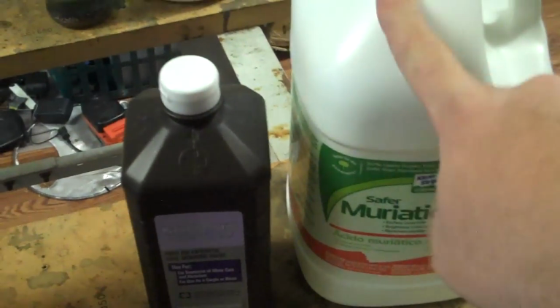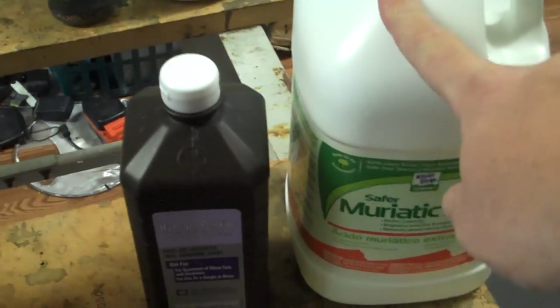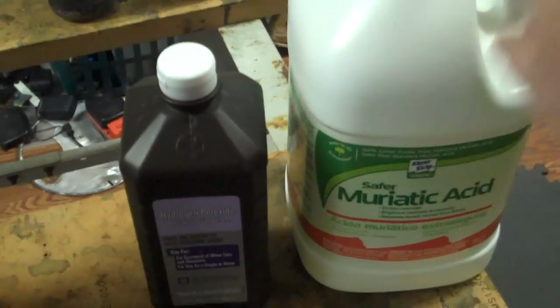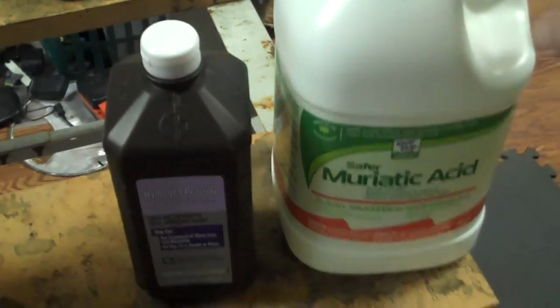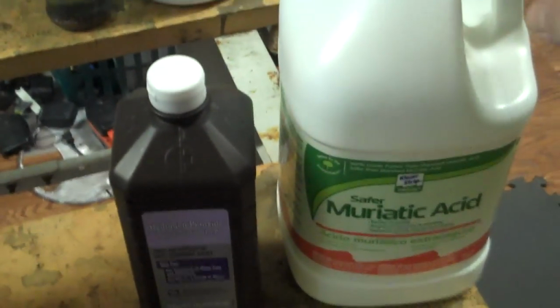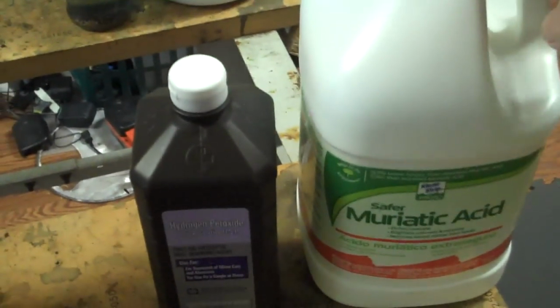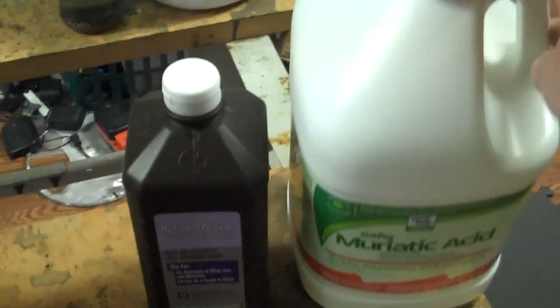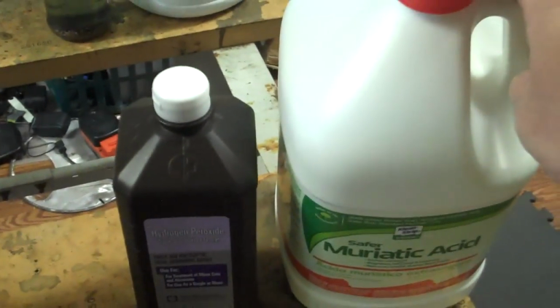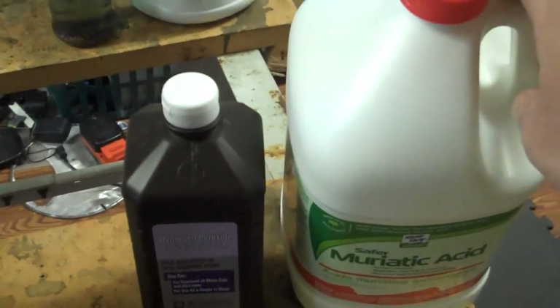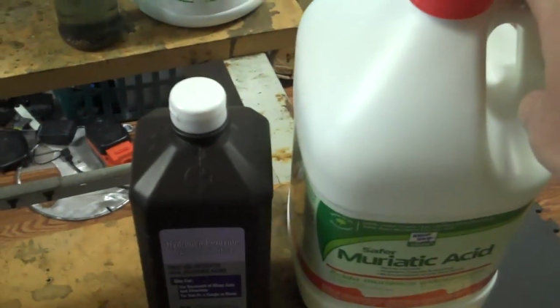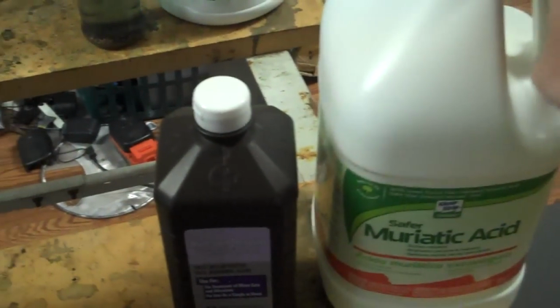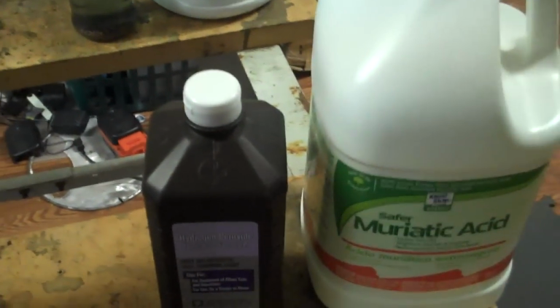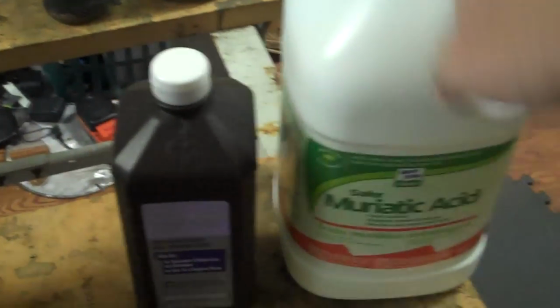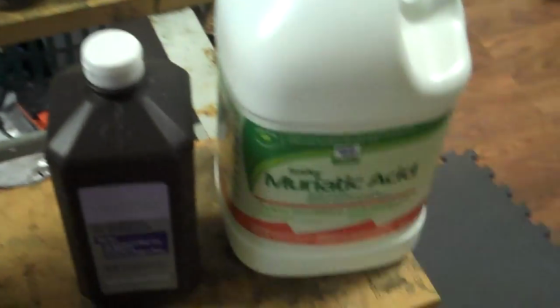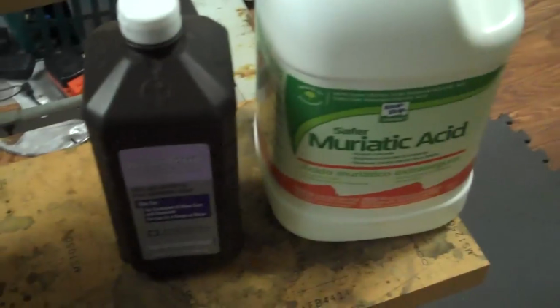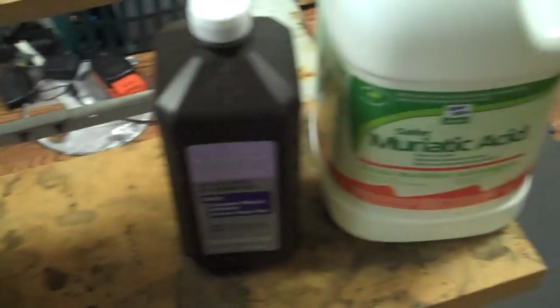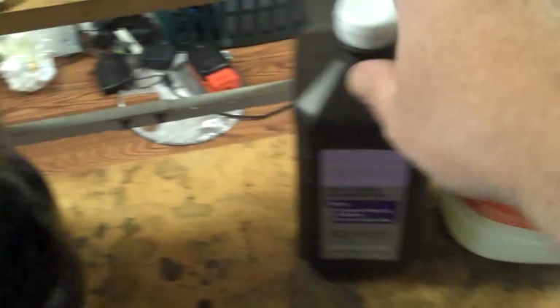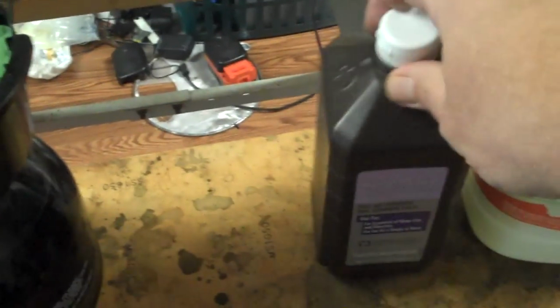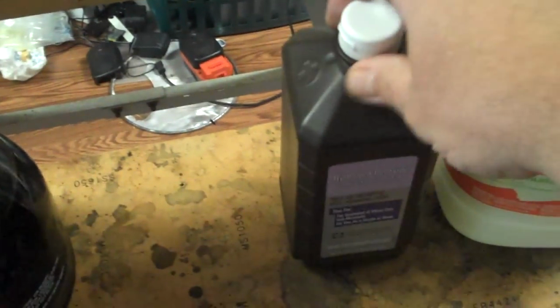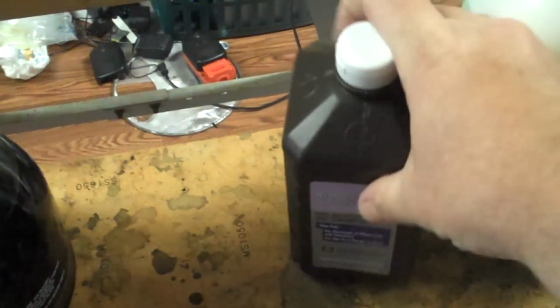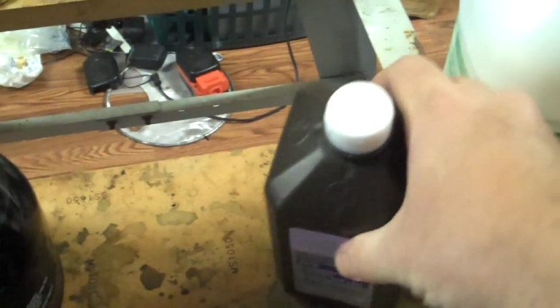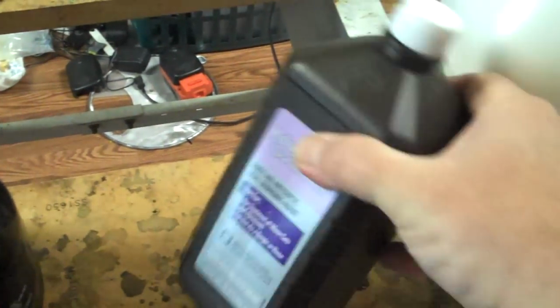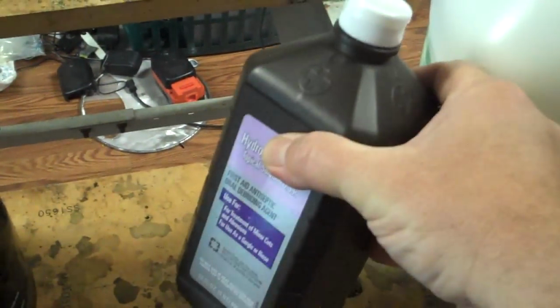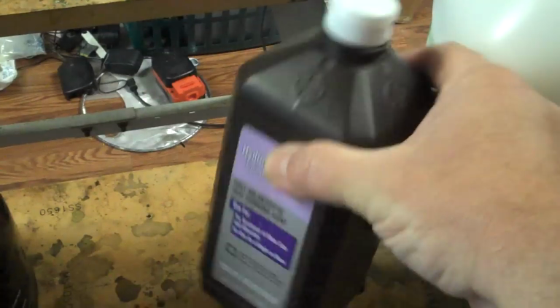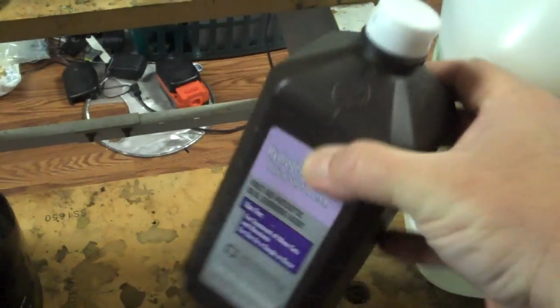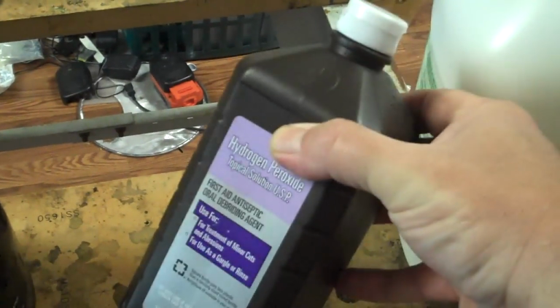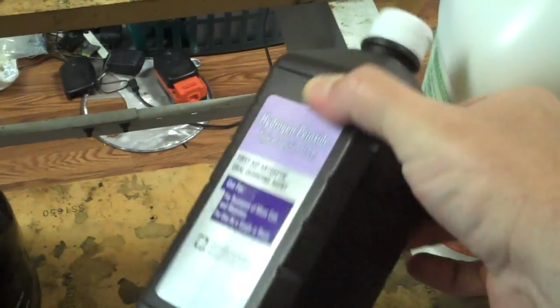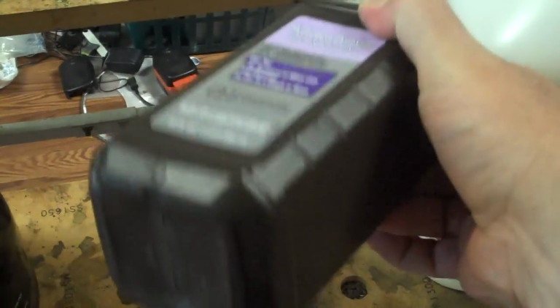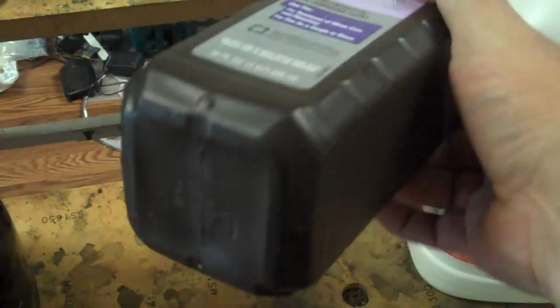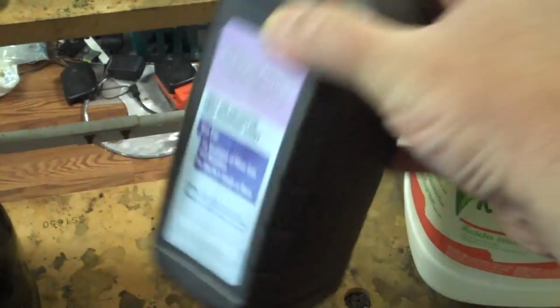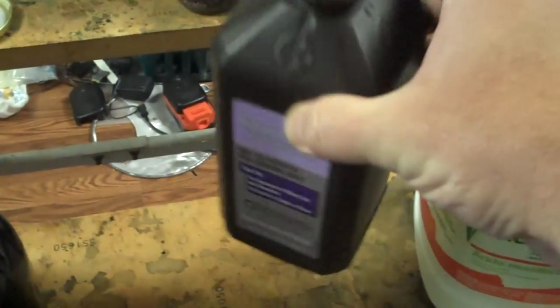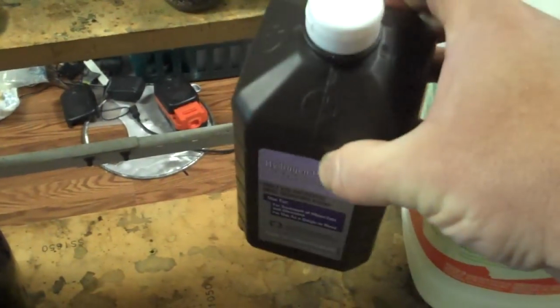You can get it at Home Depot — it's like $7.96 a gallon. The peroxide came from Walgreens. Sometimes you get the small ones for $0.88, and for the big ones they're usually $1.50.